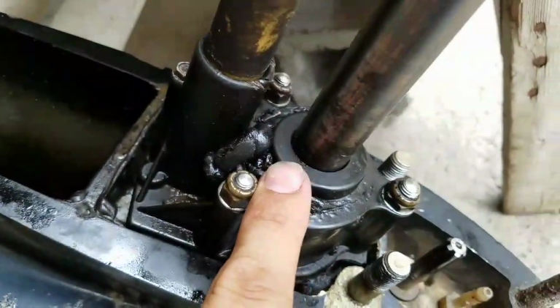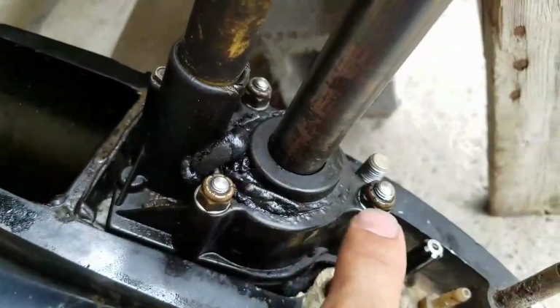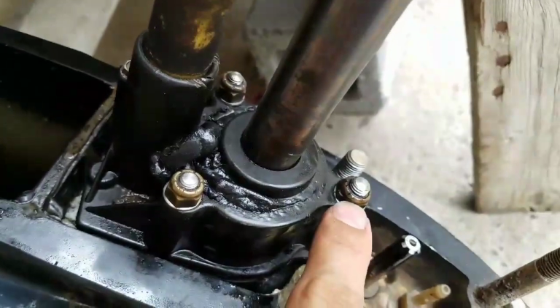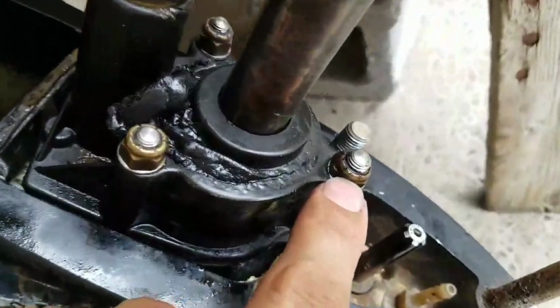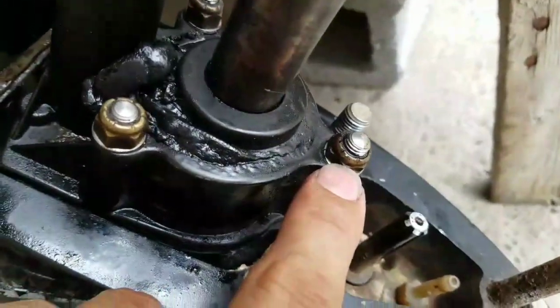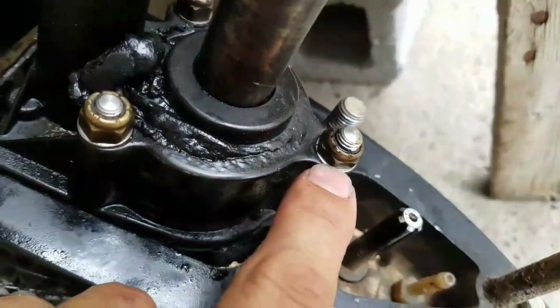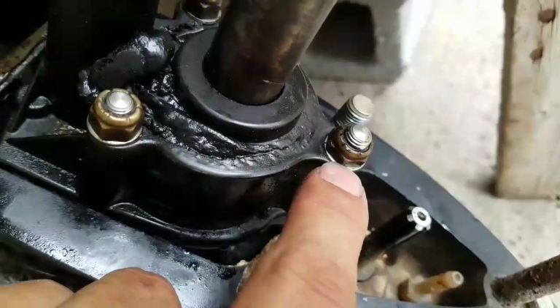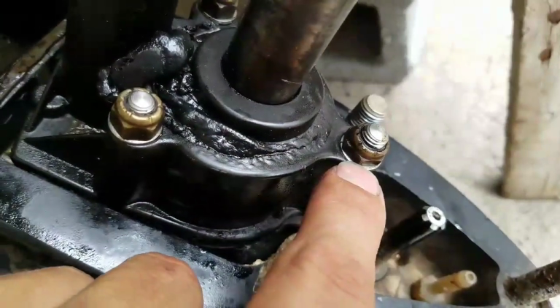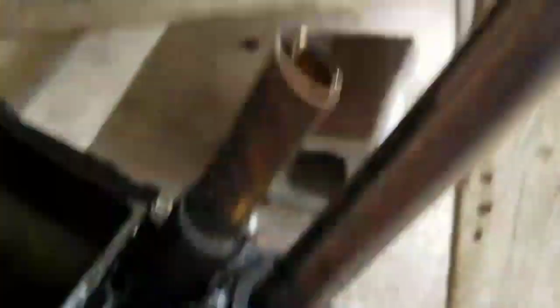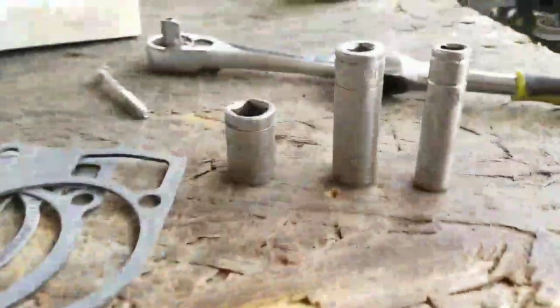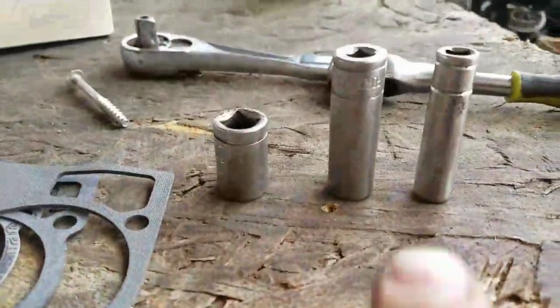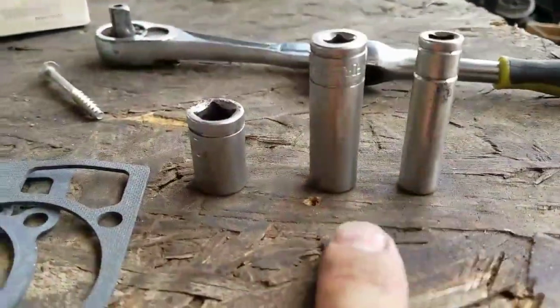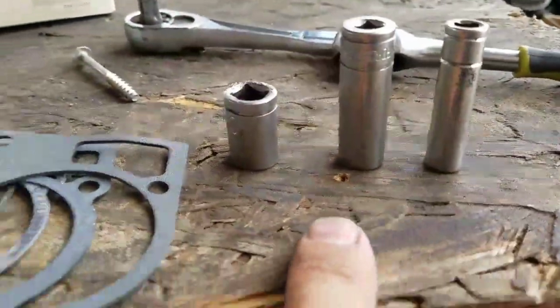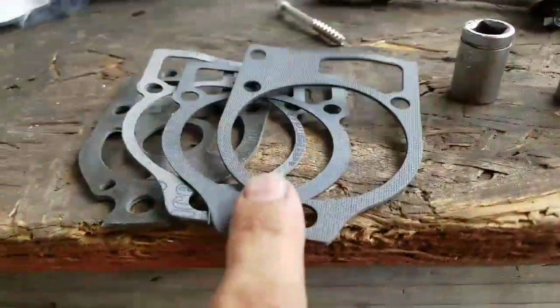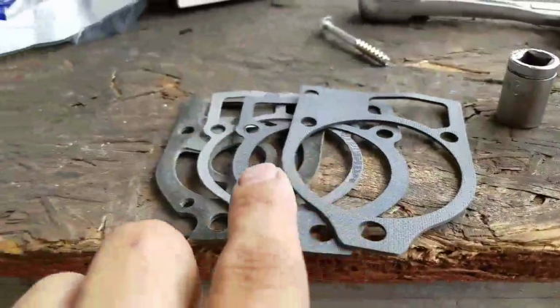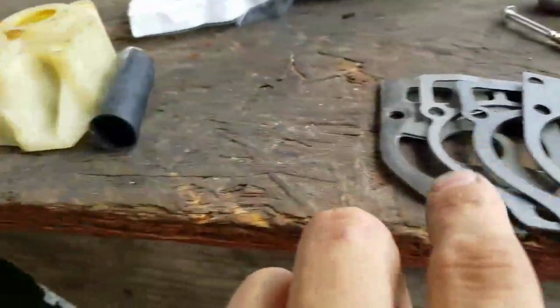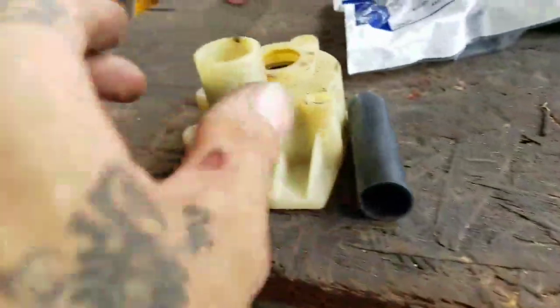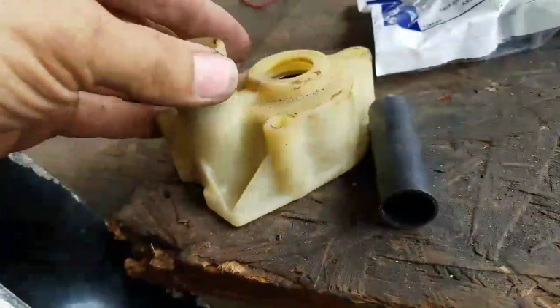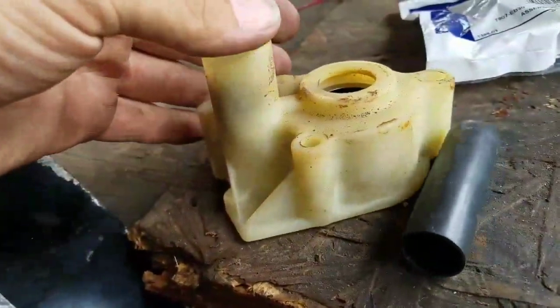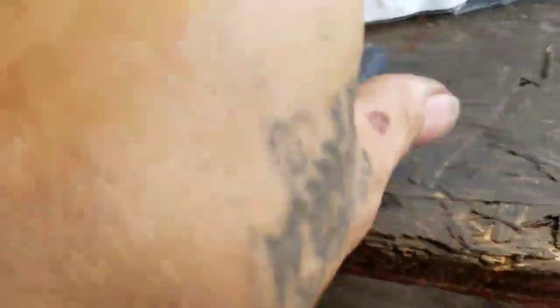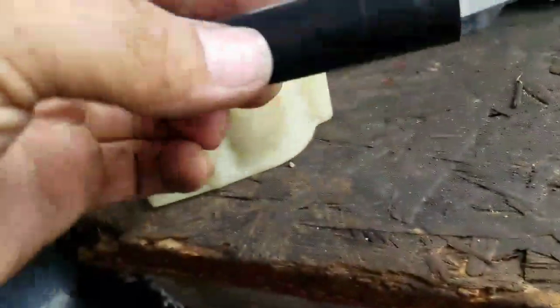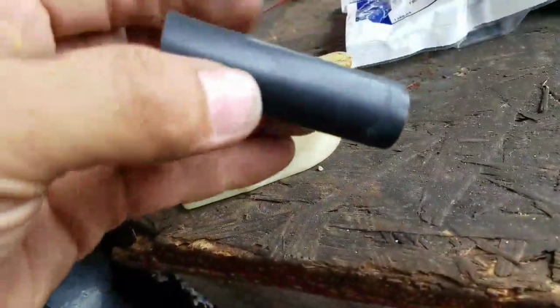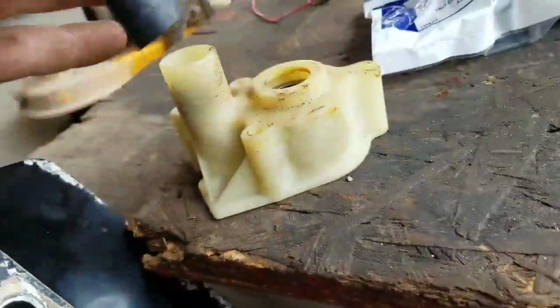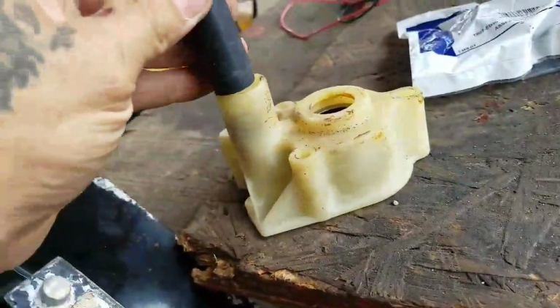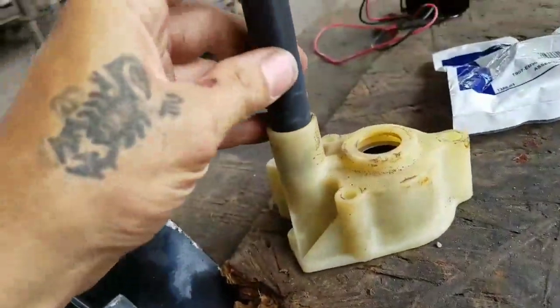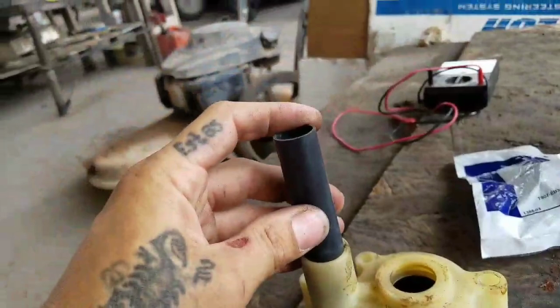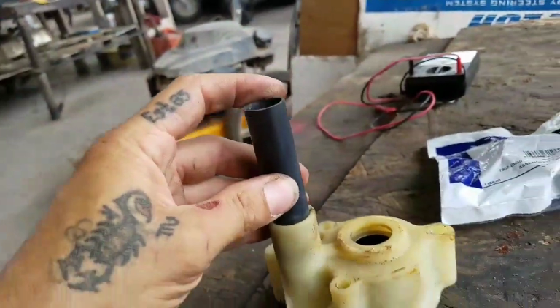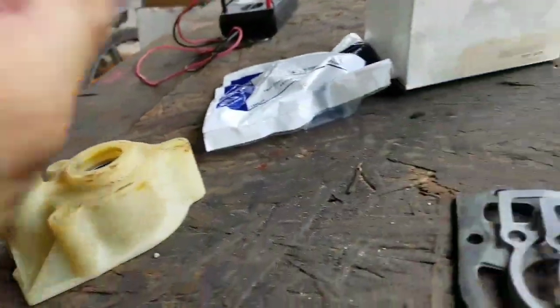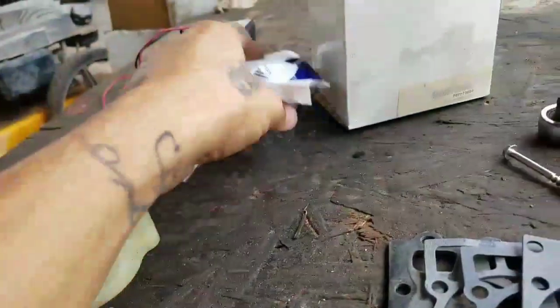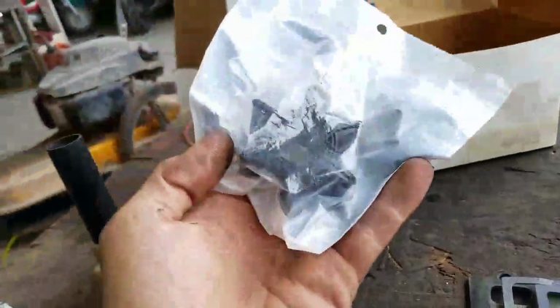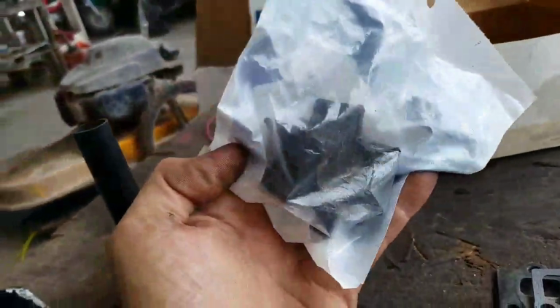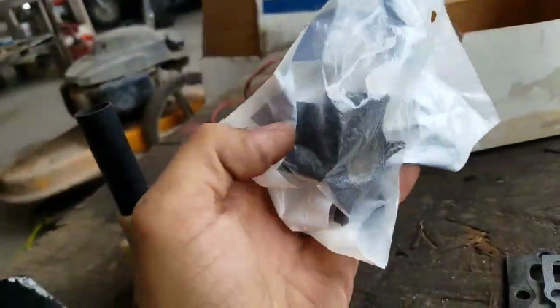I'm going to start by removing this housing right here. This bolt is a 5/16, these two are 7/16, and this one at the back is the half-inch drive. I have some sockets, some gaskets, the new housing, the outlet tube that goes to the top of the engine, and of course the new impeller.